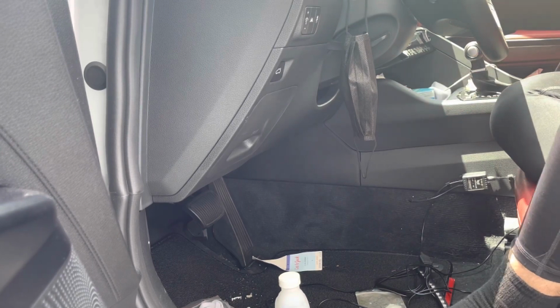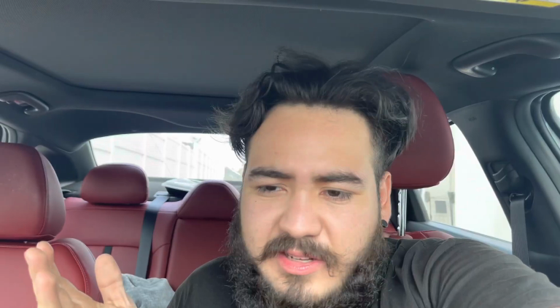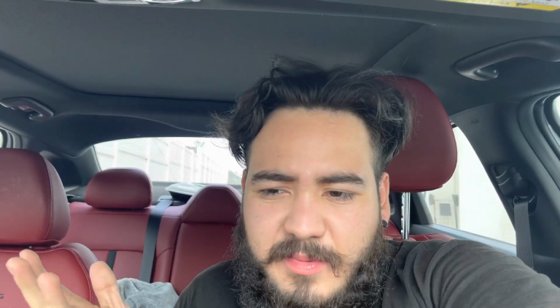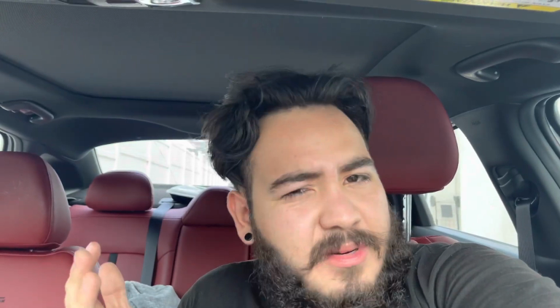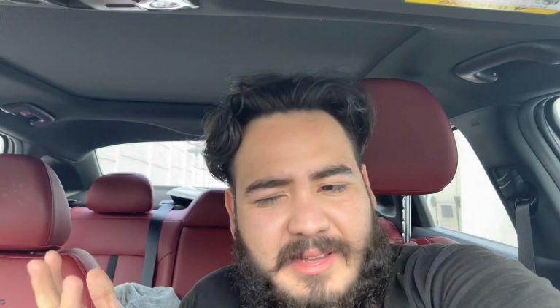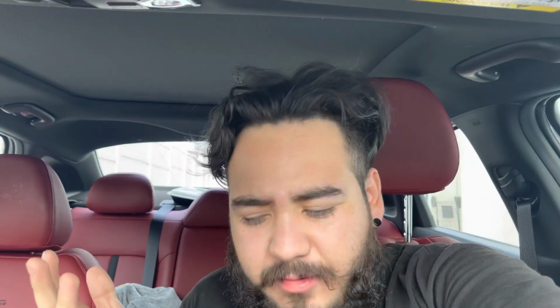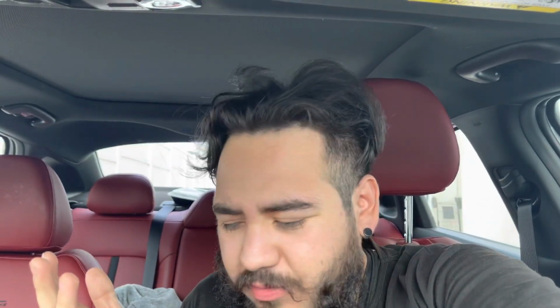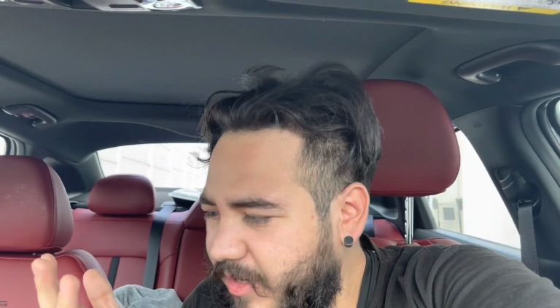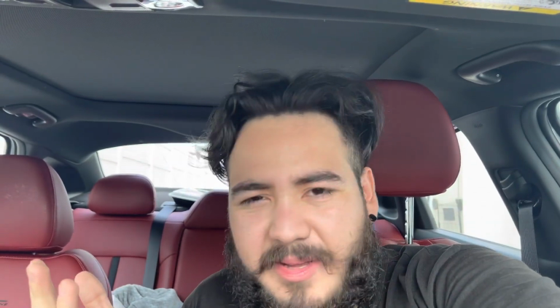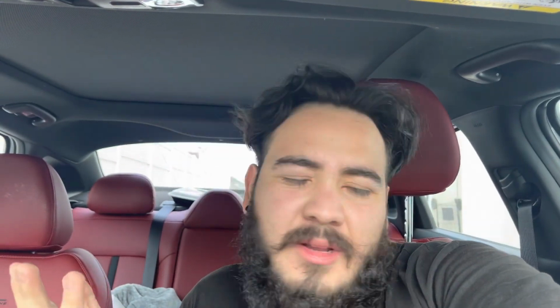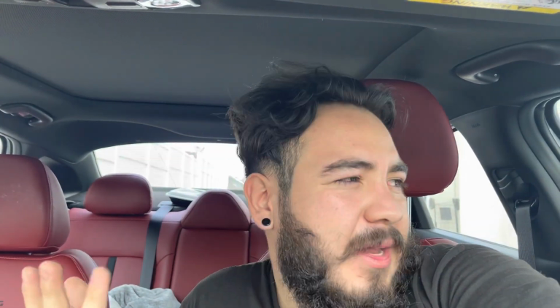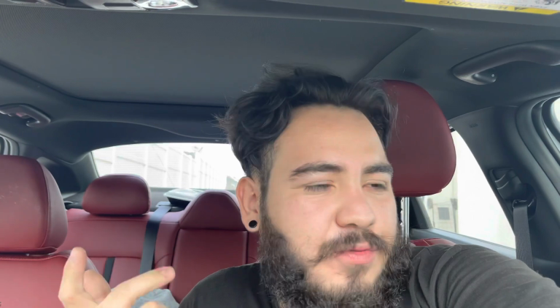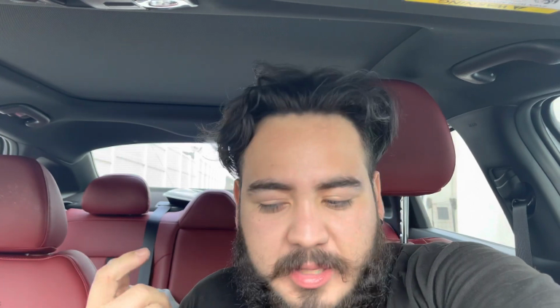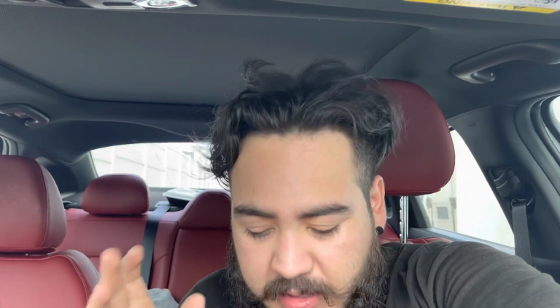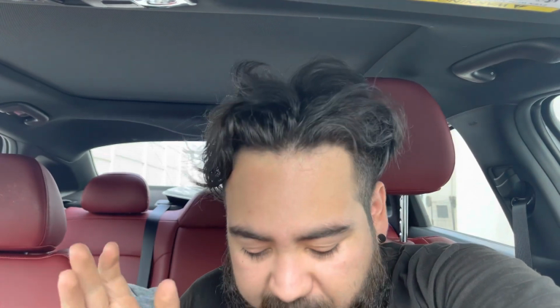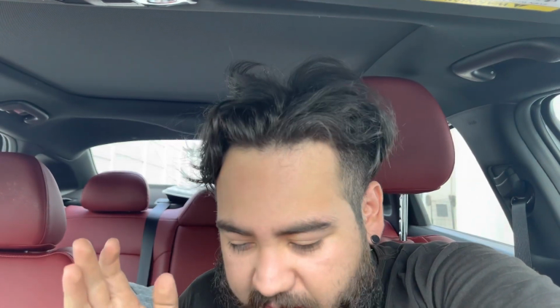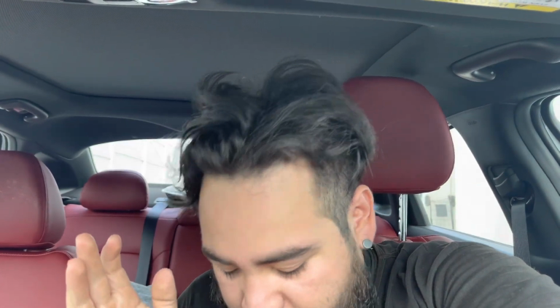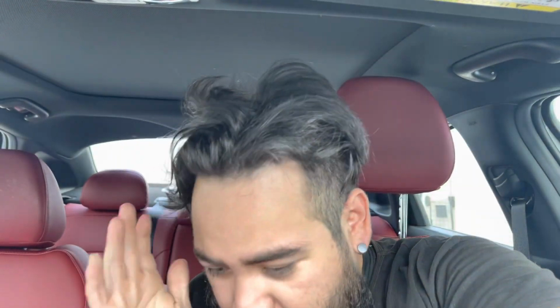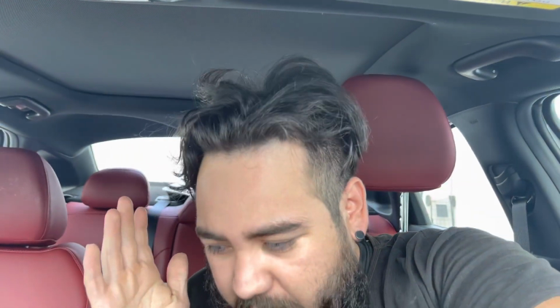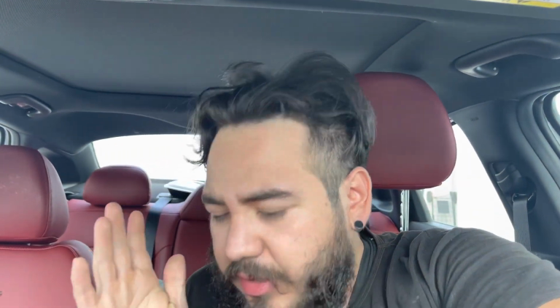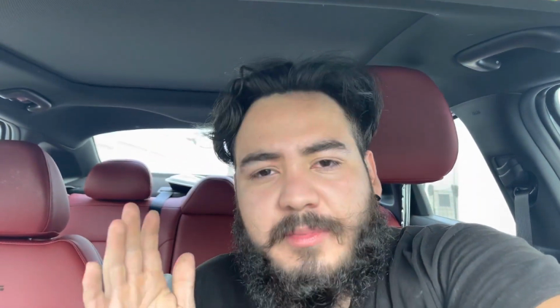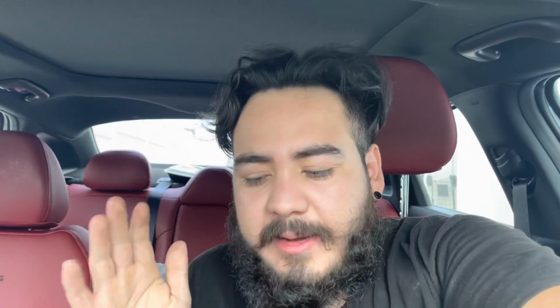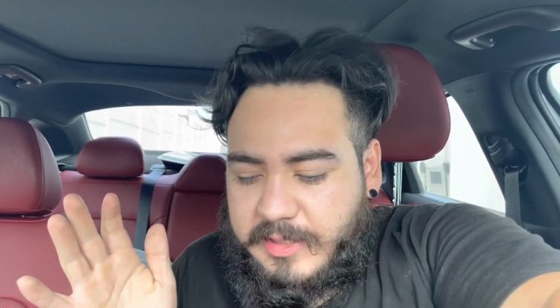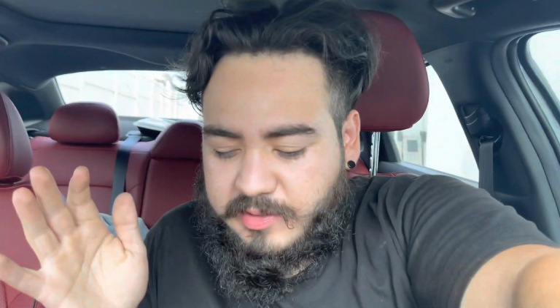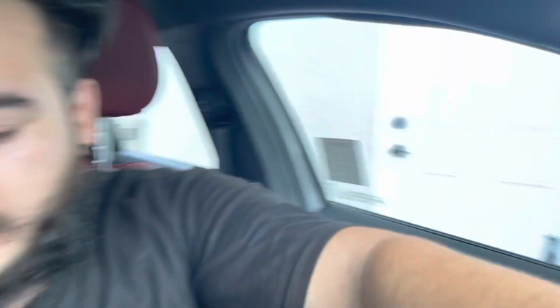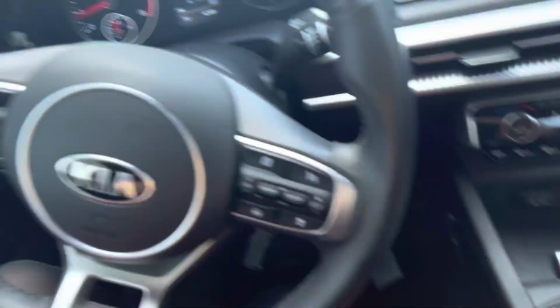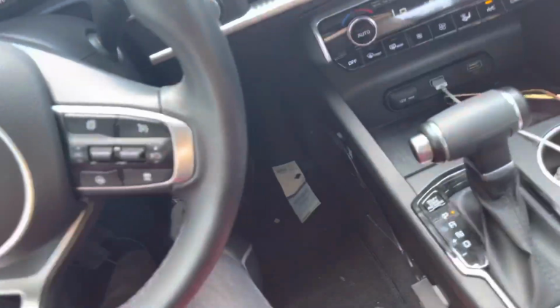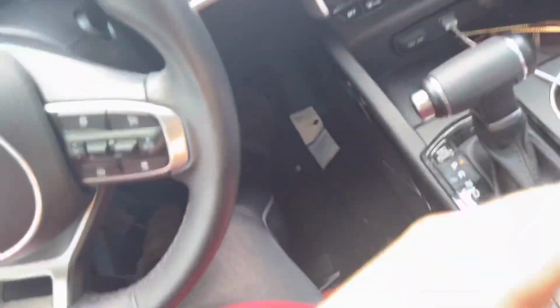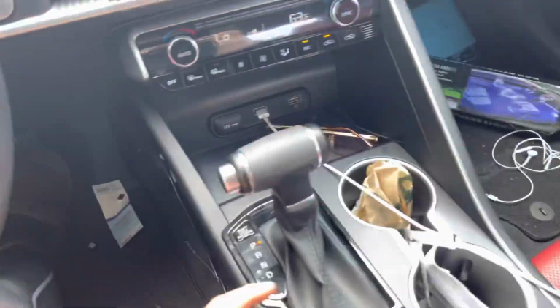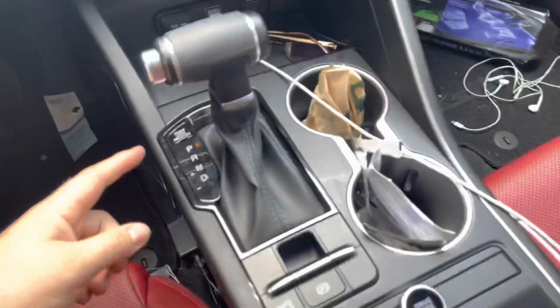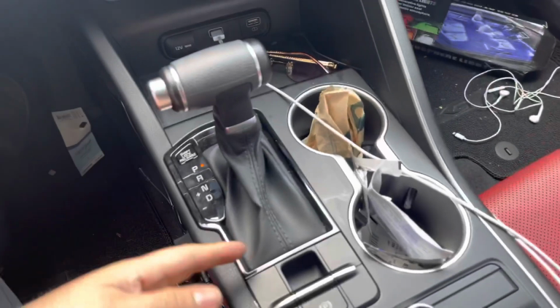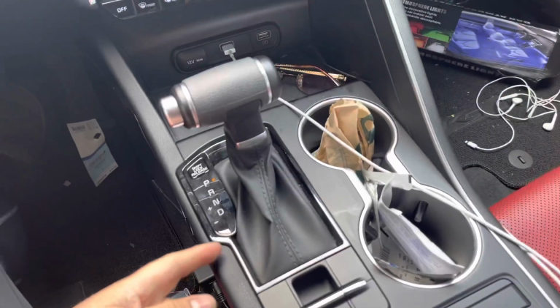Alright guys, so this has been probably about an hour — maybe a little less, like 40 minutes. But I finally got it done. The only problem I had was that I didn't know how to take off the center console on this car.